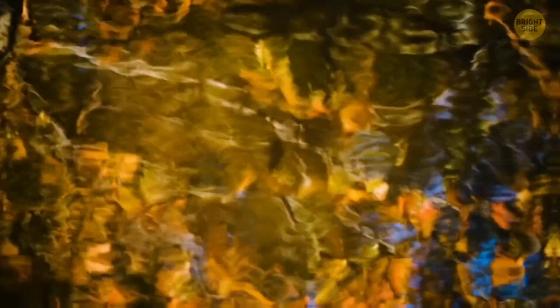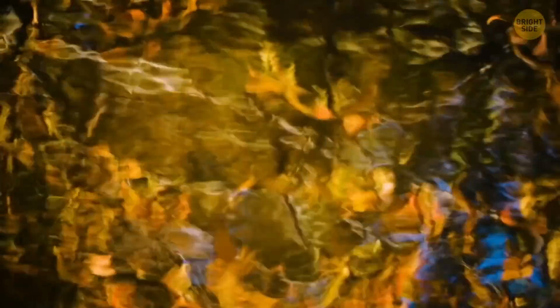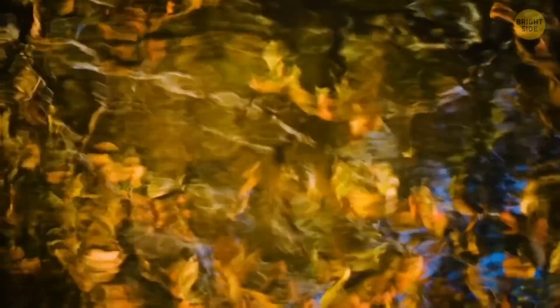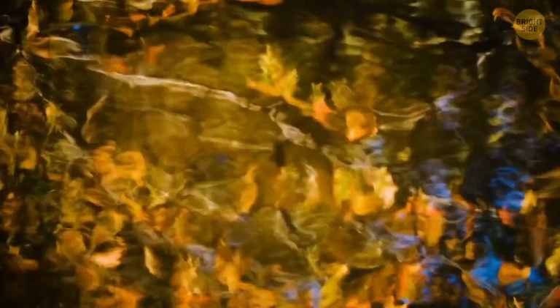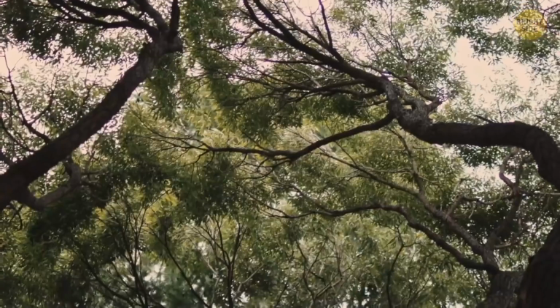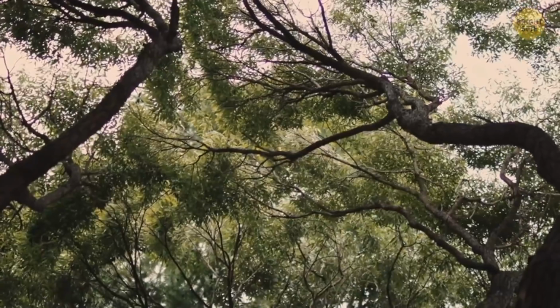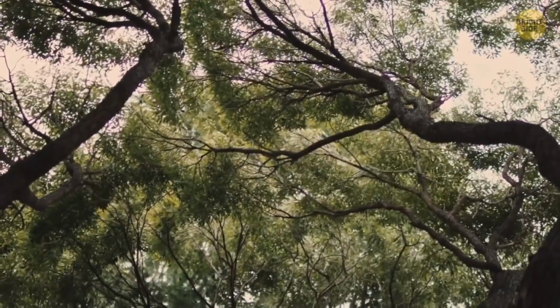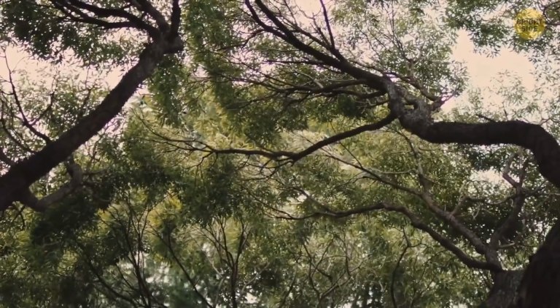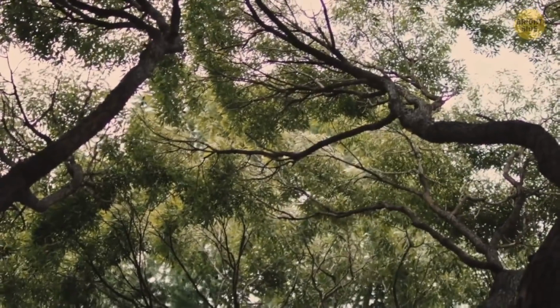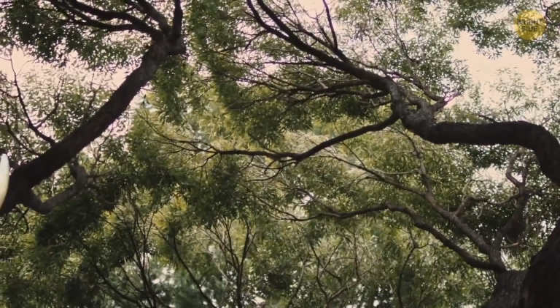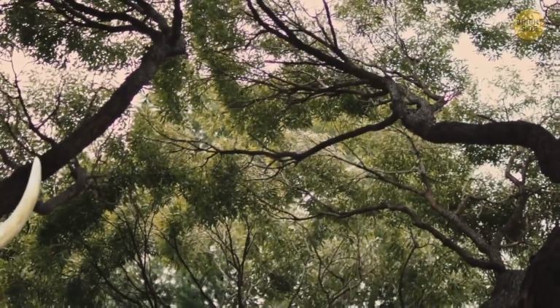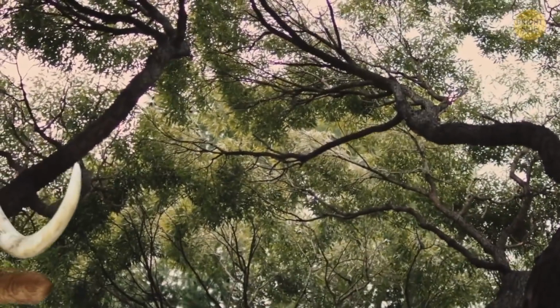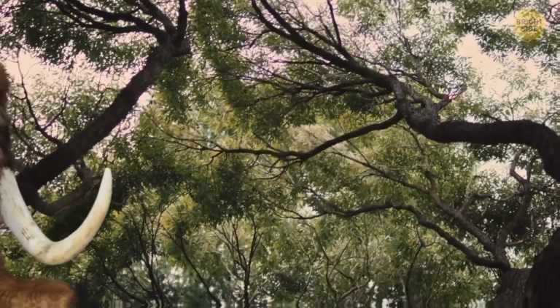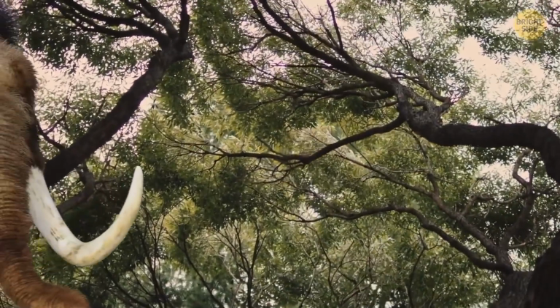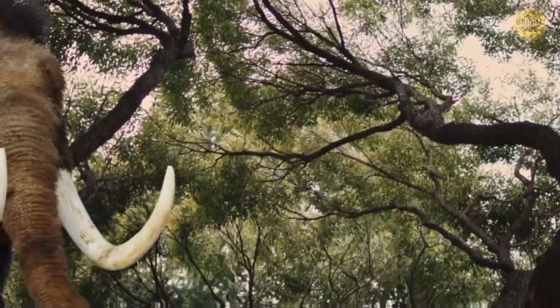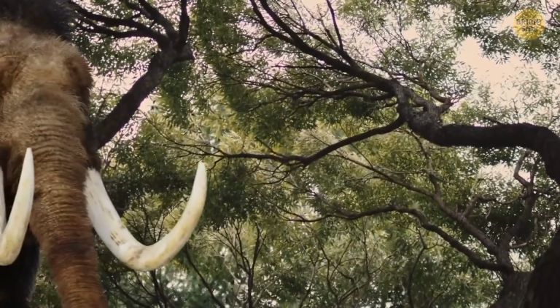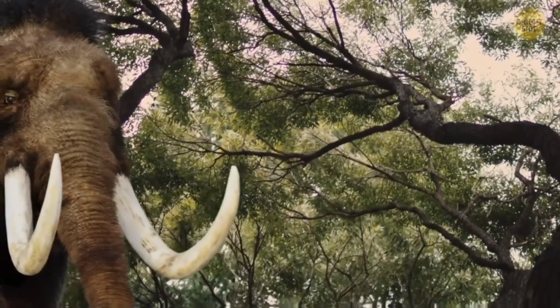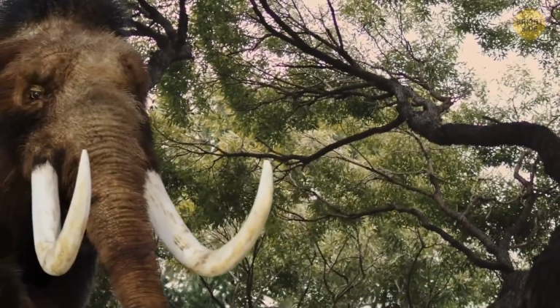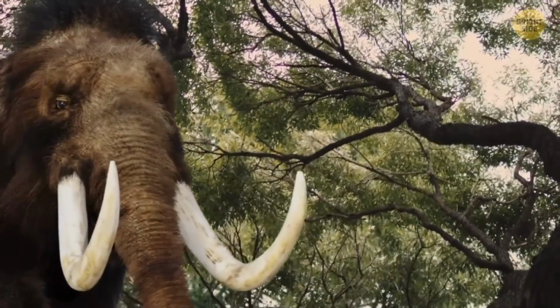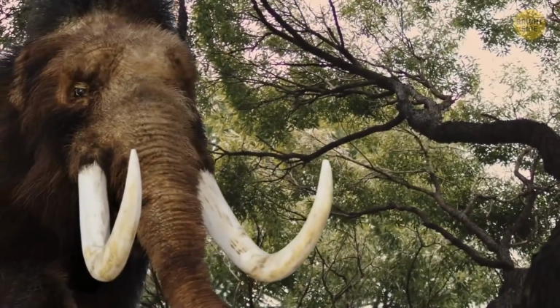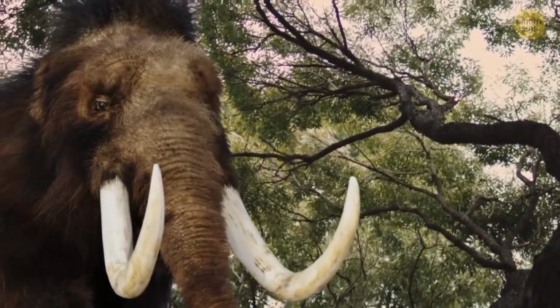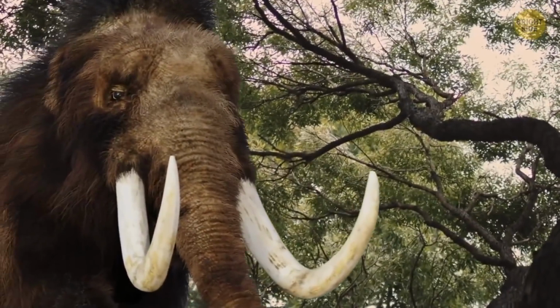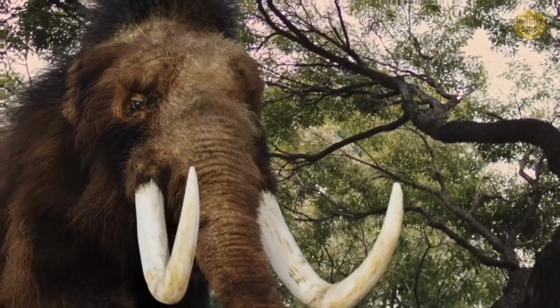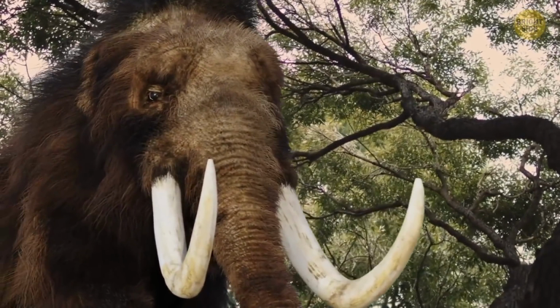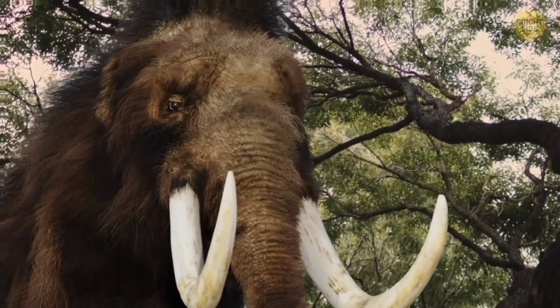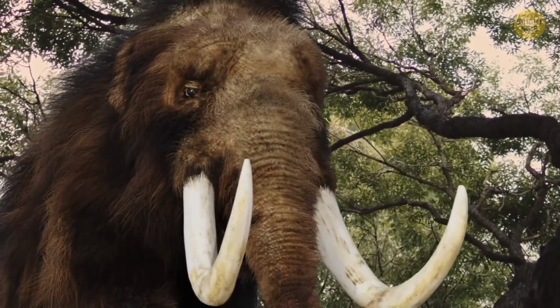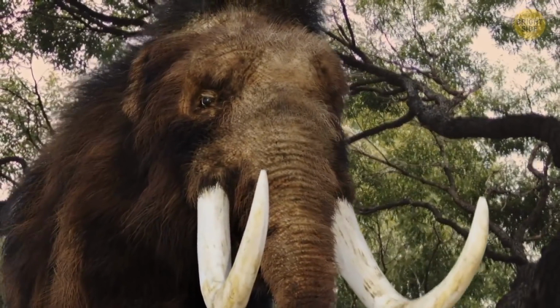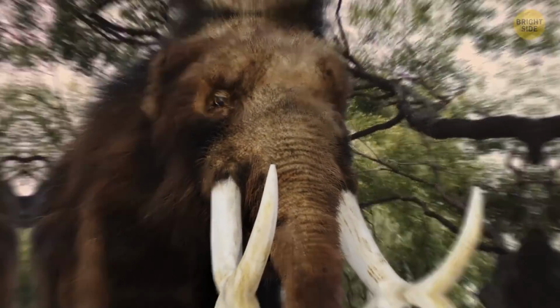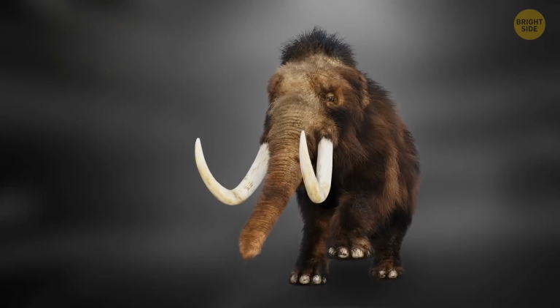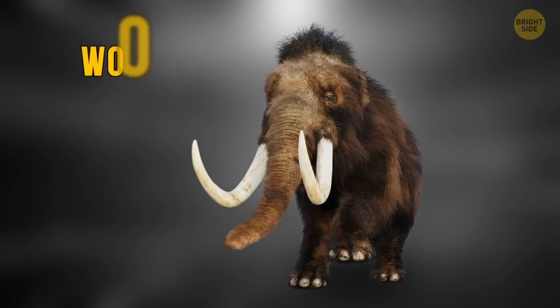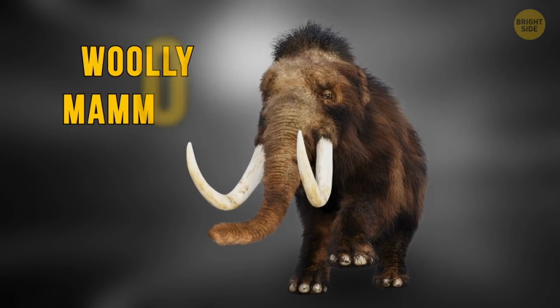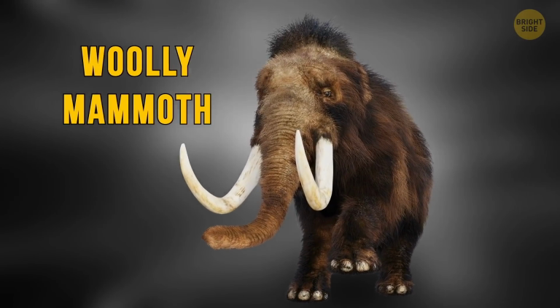Bam! Bam! Something's coming right out of the woods towards you. There it is! The first thing you see is giant tusks and a long trunk.